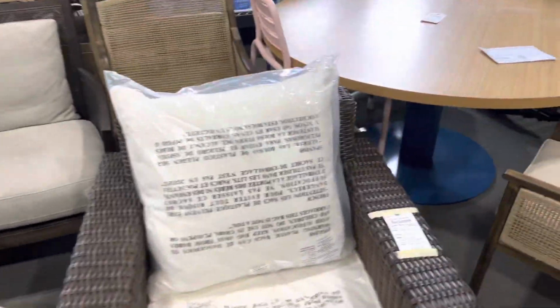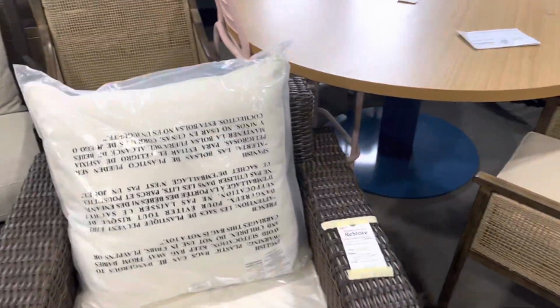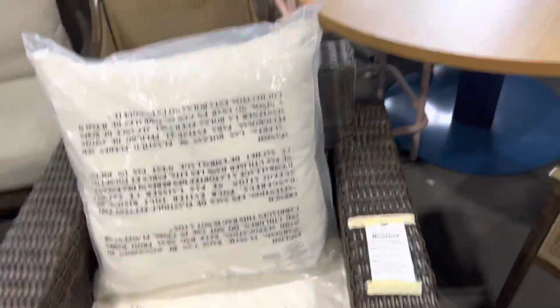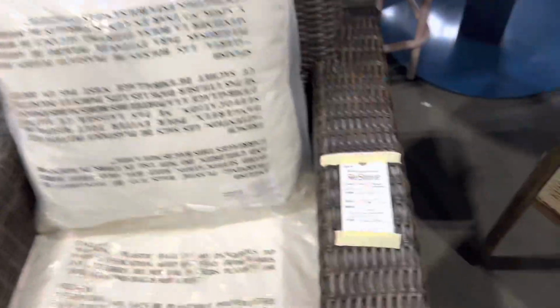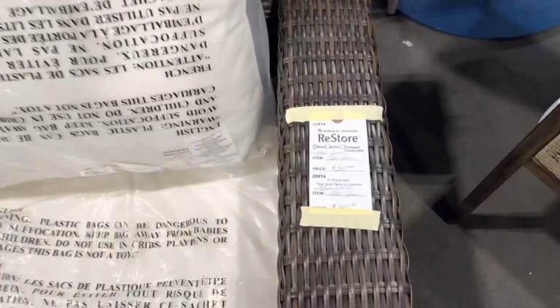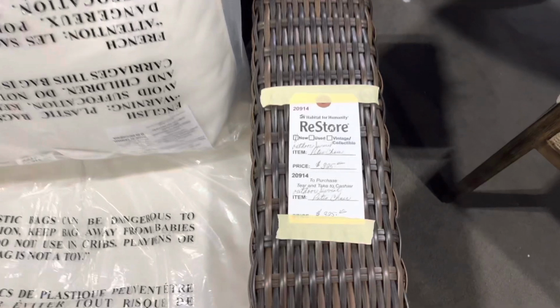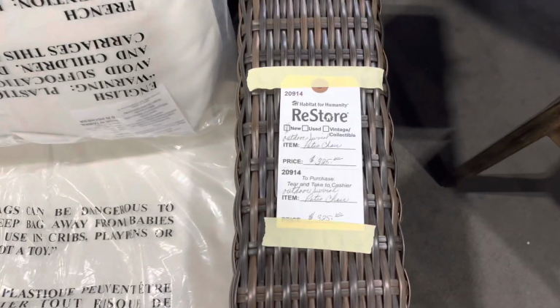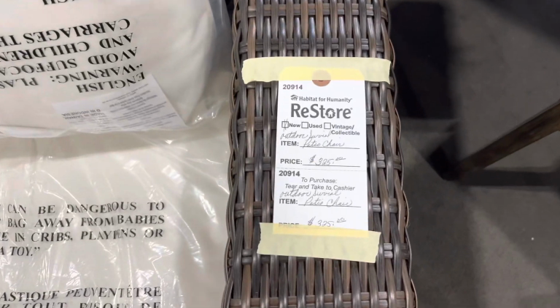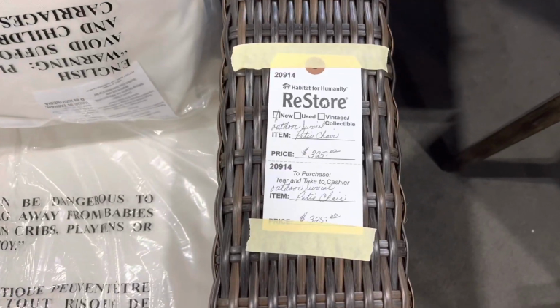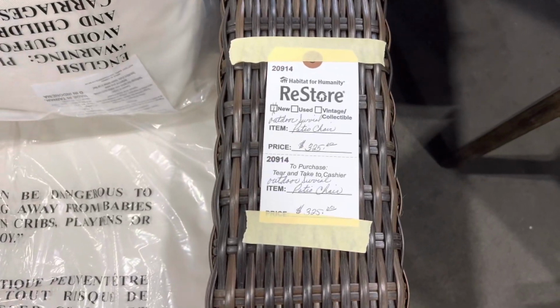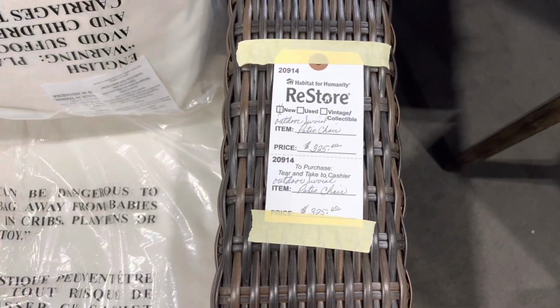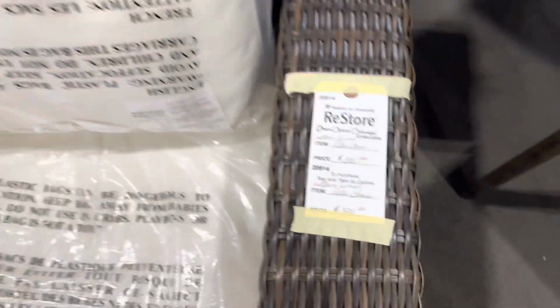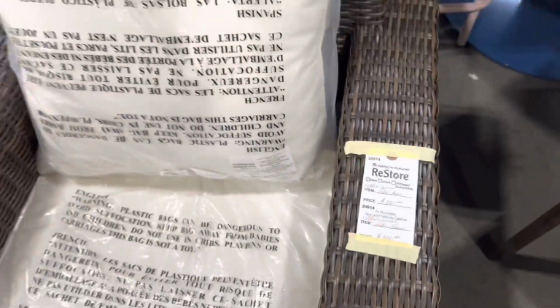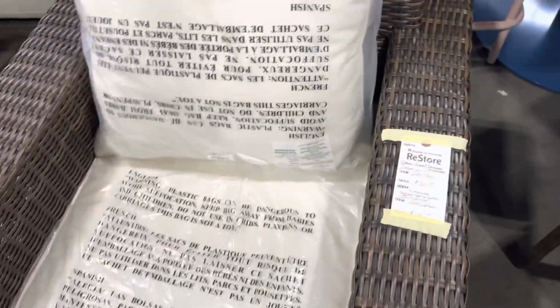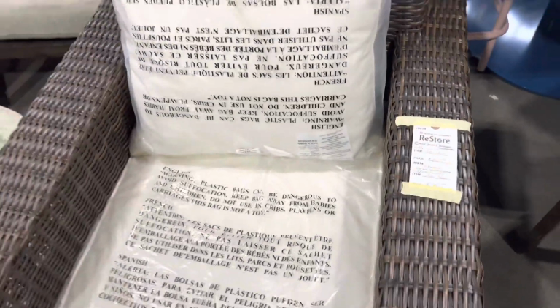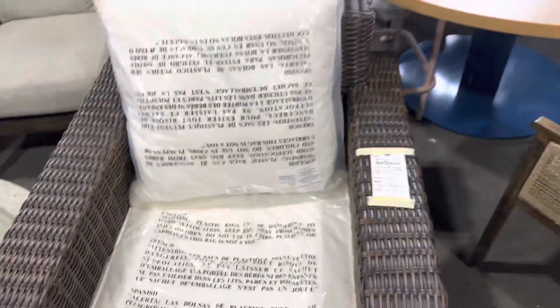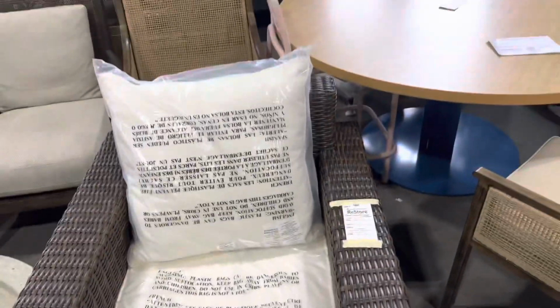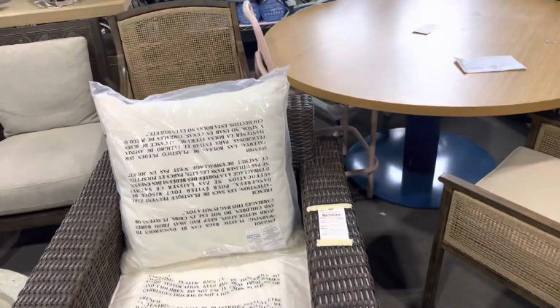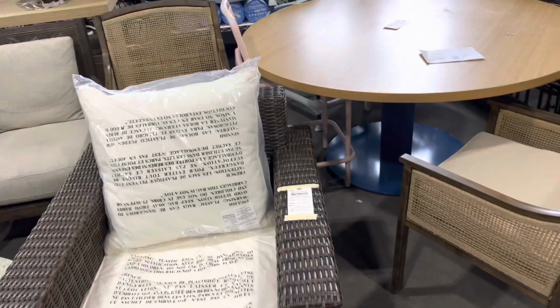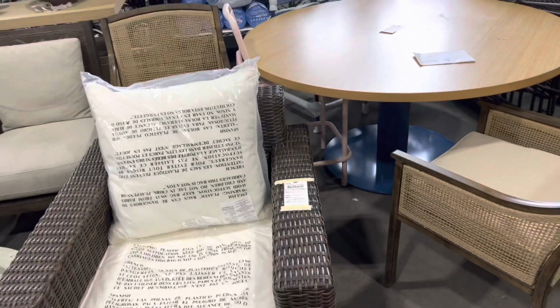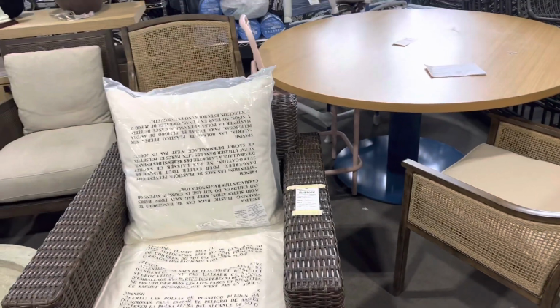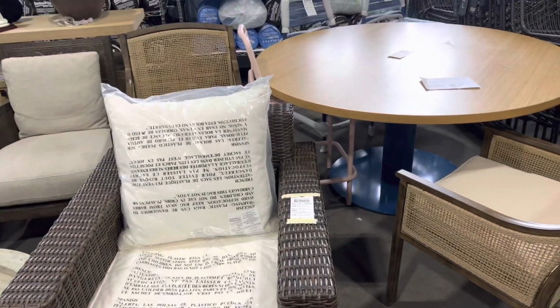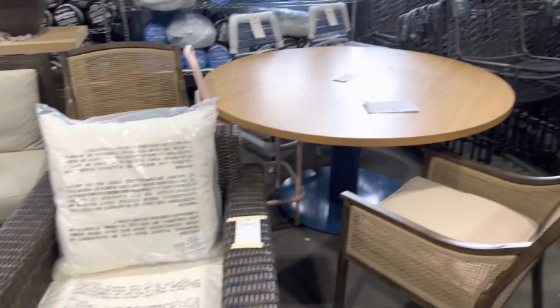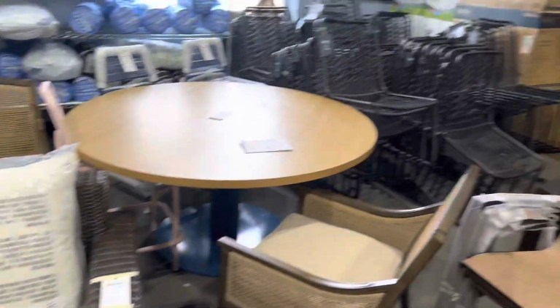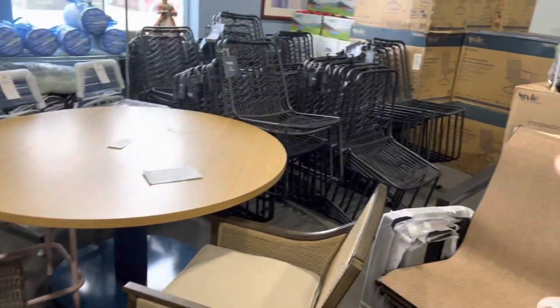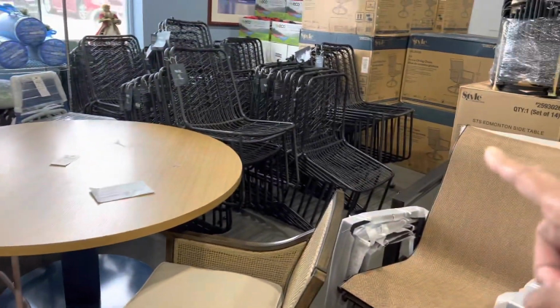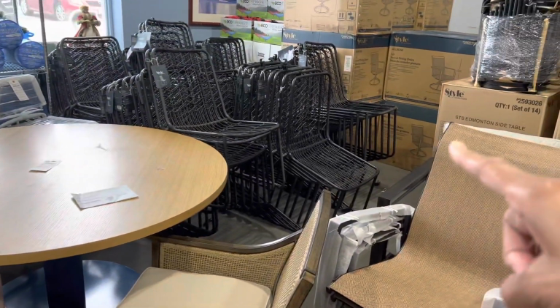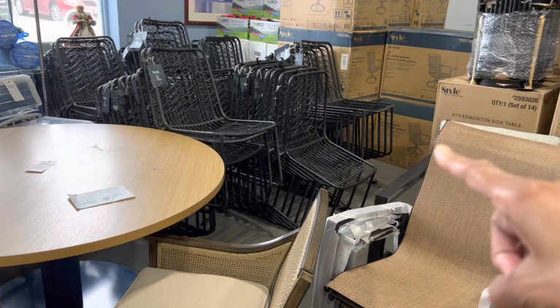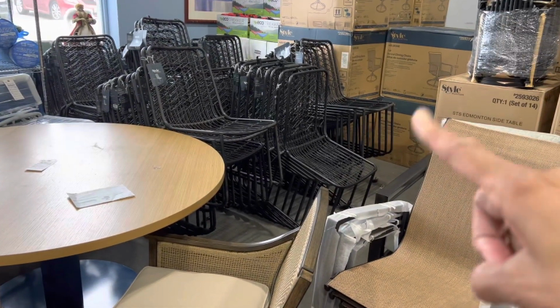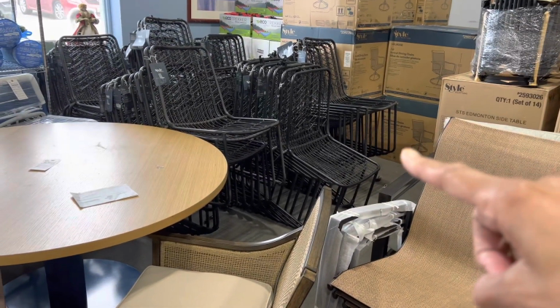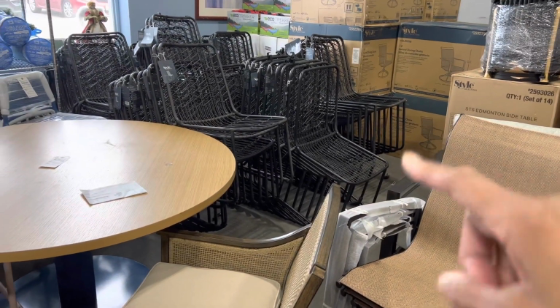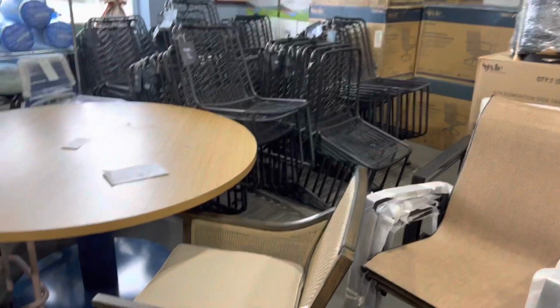Everything is brand new, still in the manufacturer's package. Y'all, this chair is $3.25. It's made out of that outdoor indoor wicker. I just asked the price of those metal chairs — they're $30 a piece.